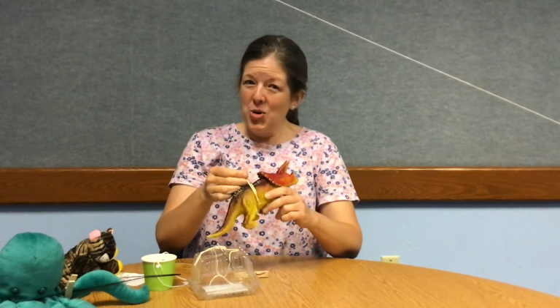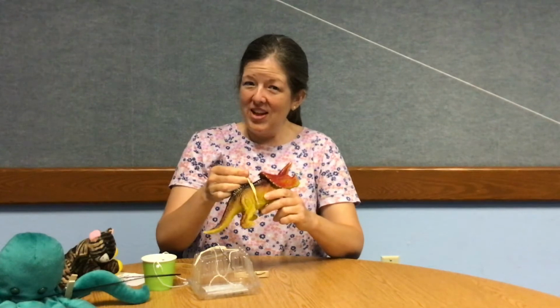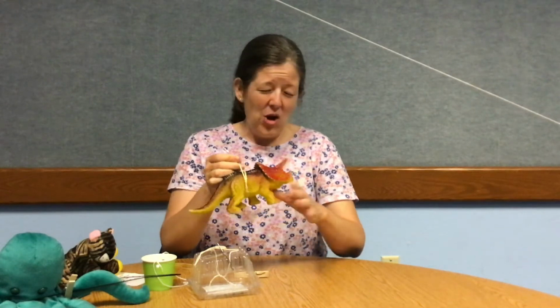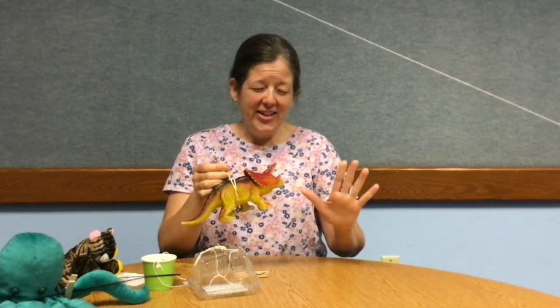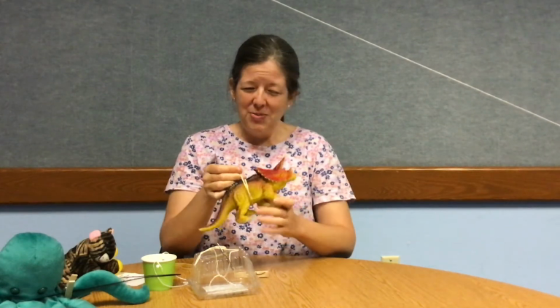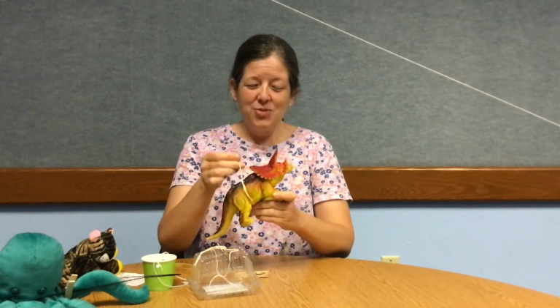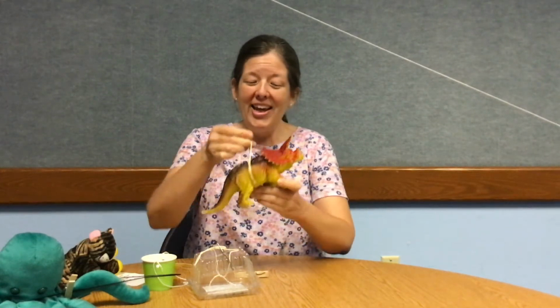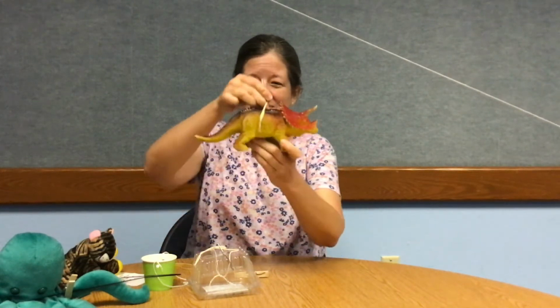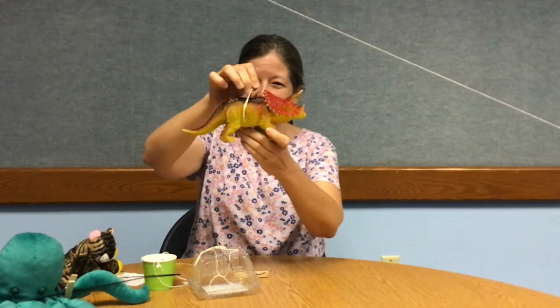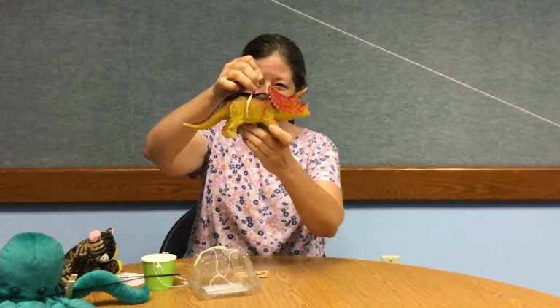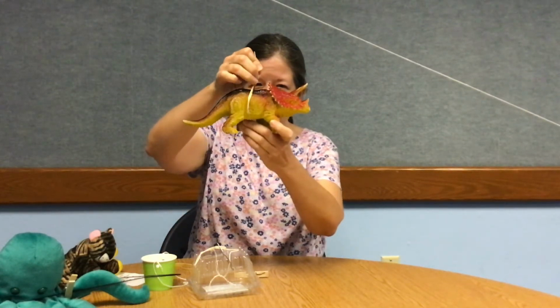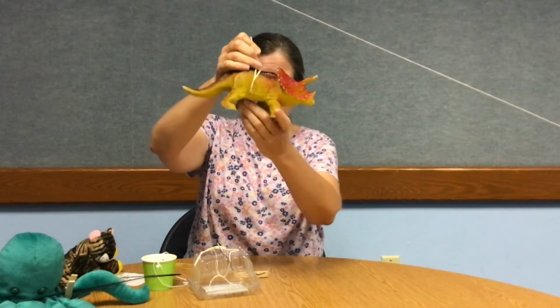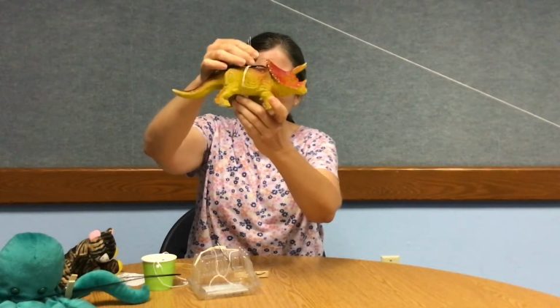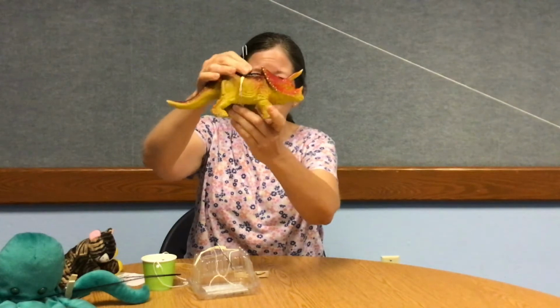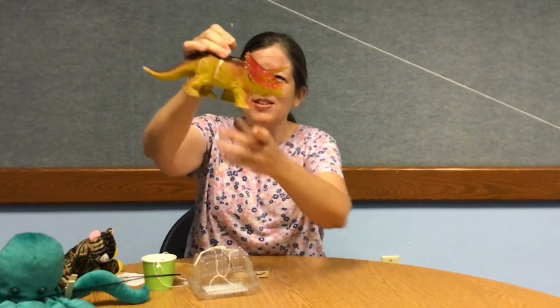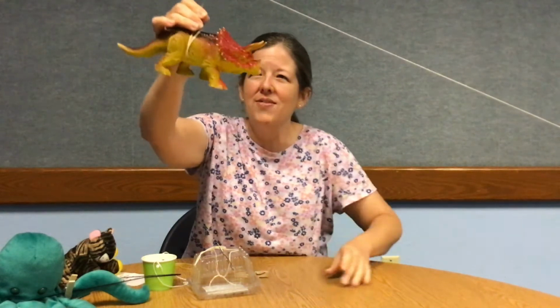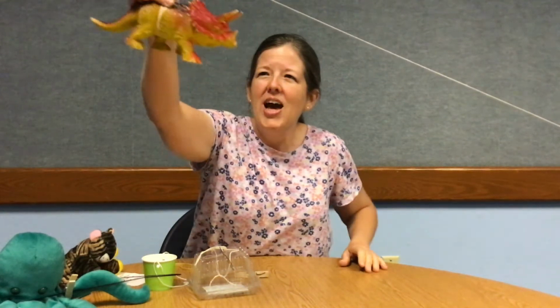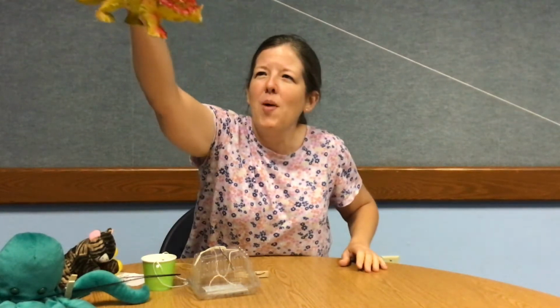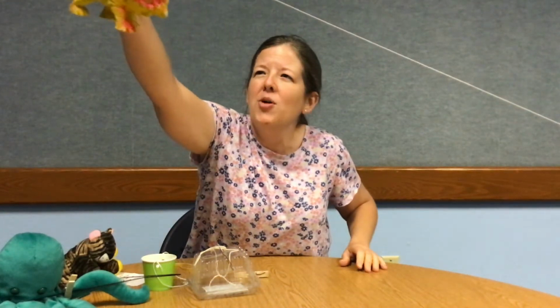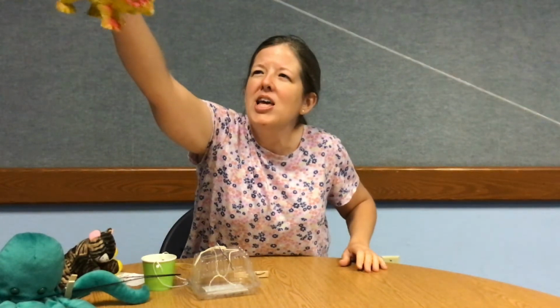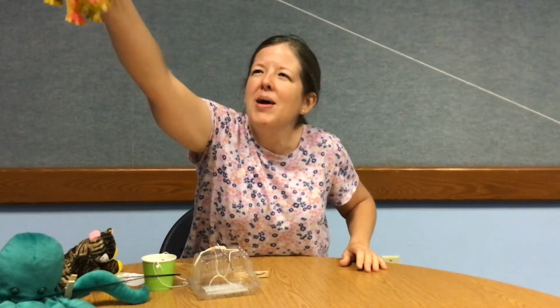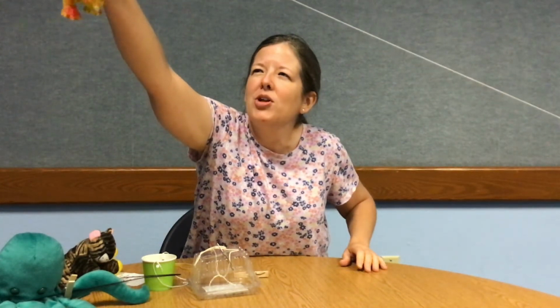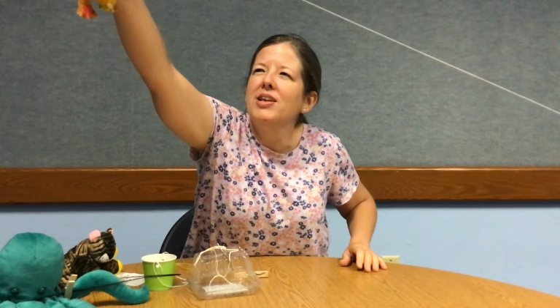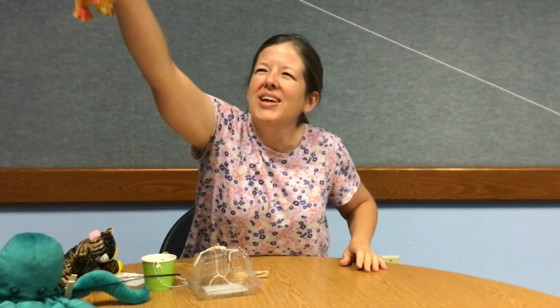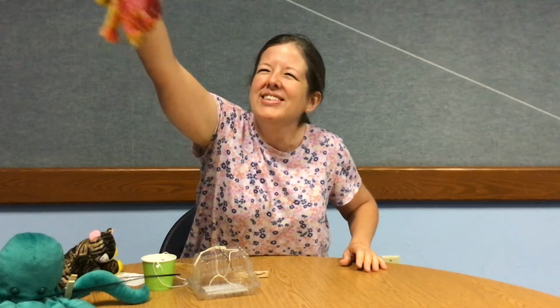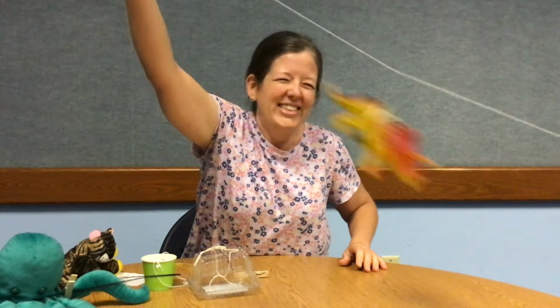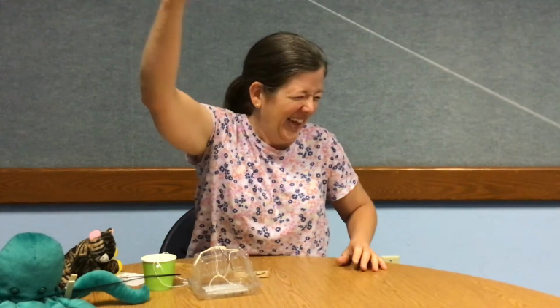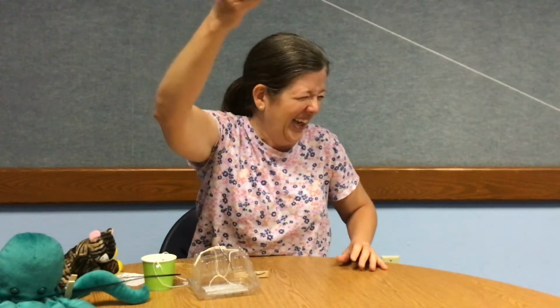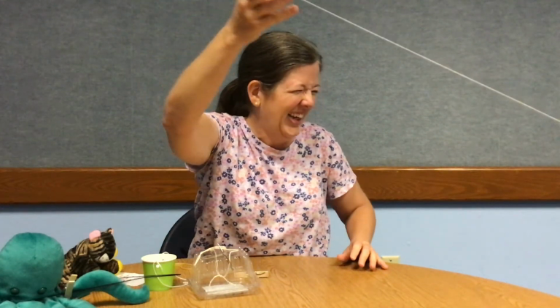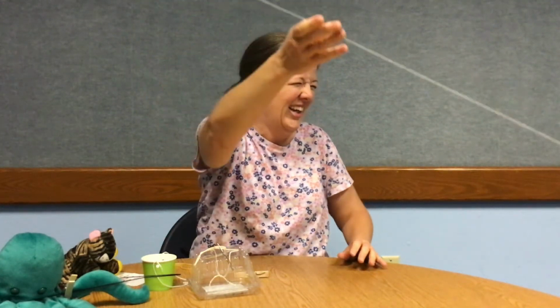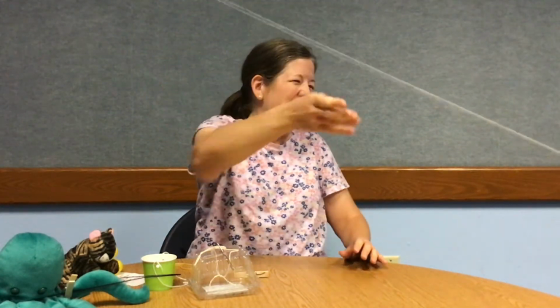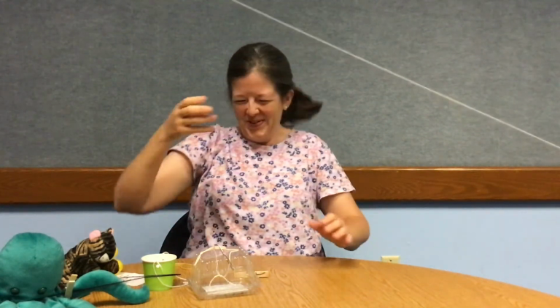Let's do it again with something a little bit heavier and see if it will work just as smoothly. Know that this is all an experiment — play, have fun, and see what happens with your different objects. I have this dinosaur that's a little heavy. I put a rubber band around him and that paper clip — let's see what happens. That one was really fun.